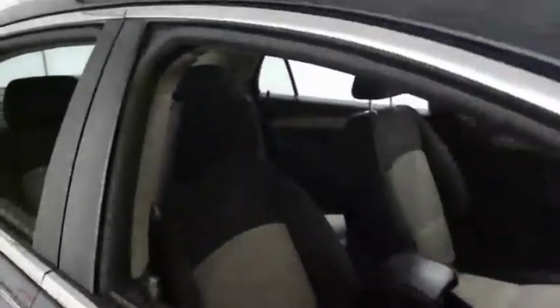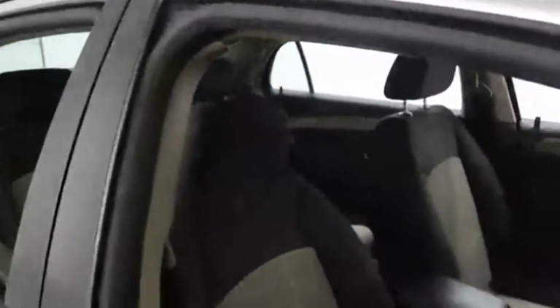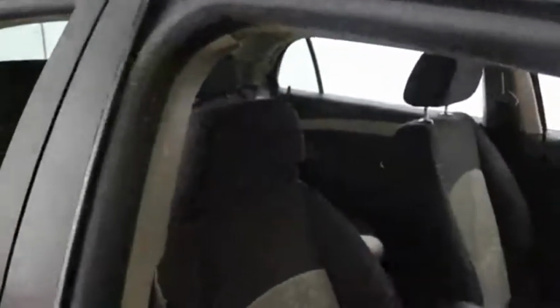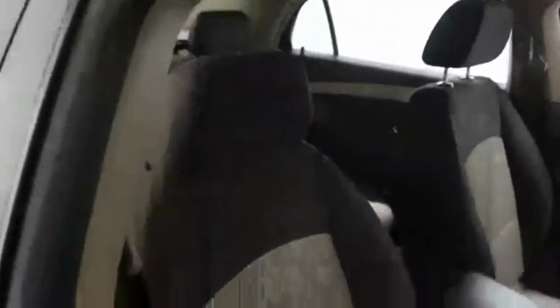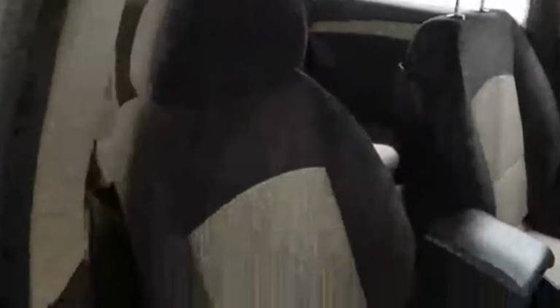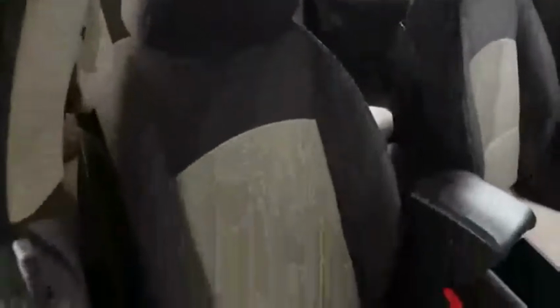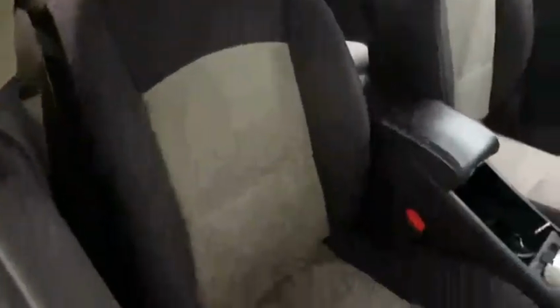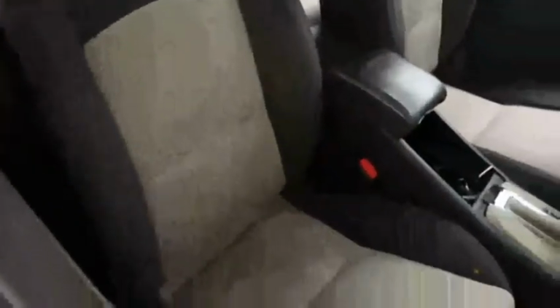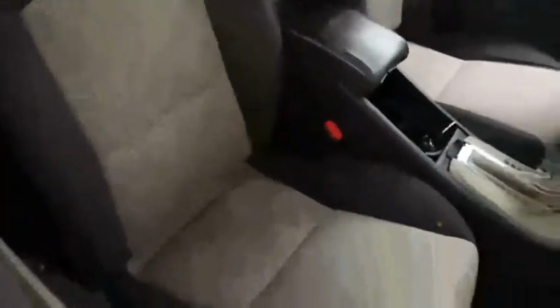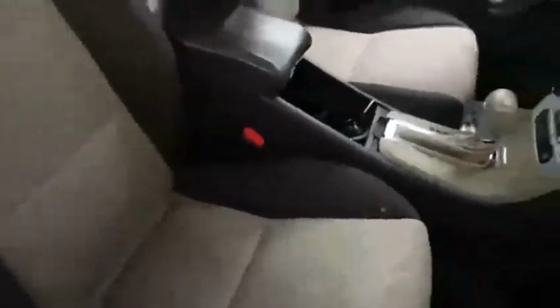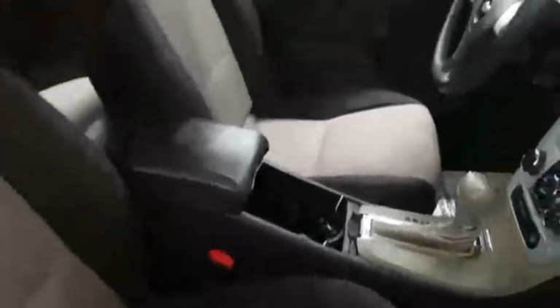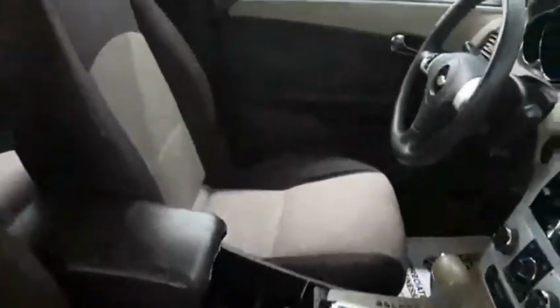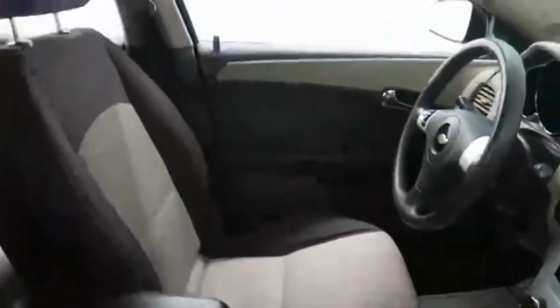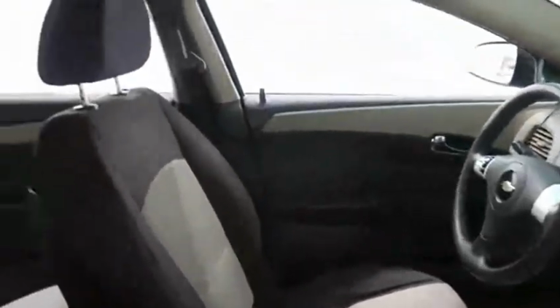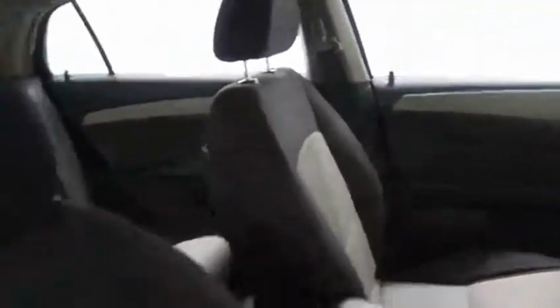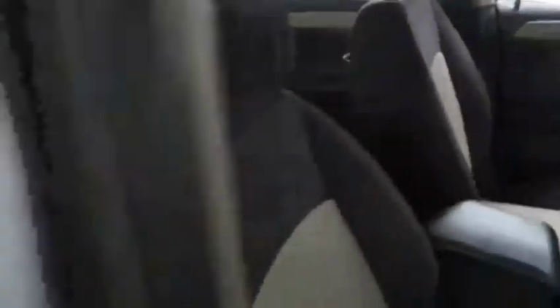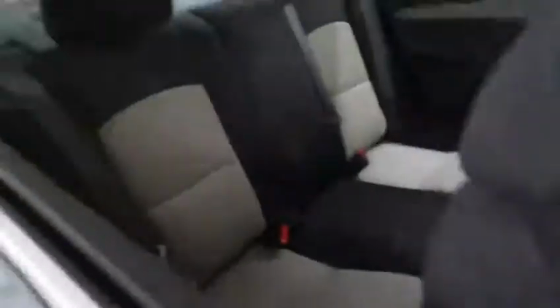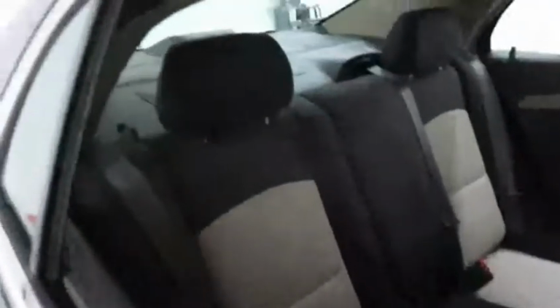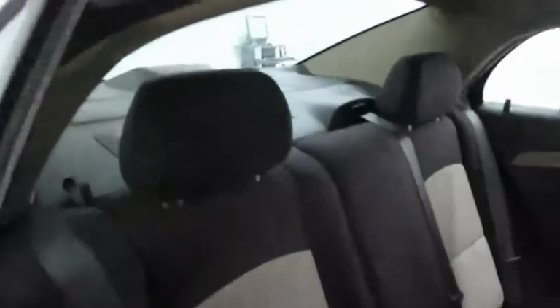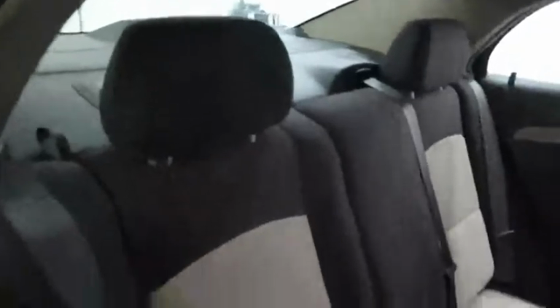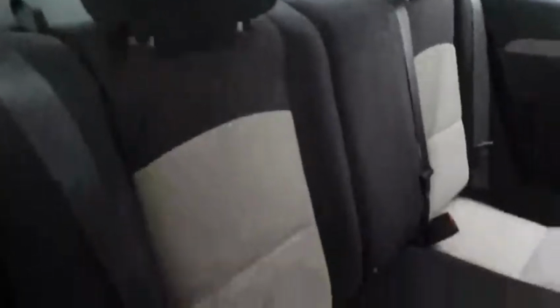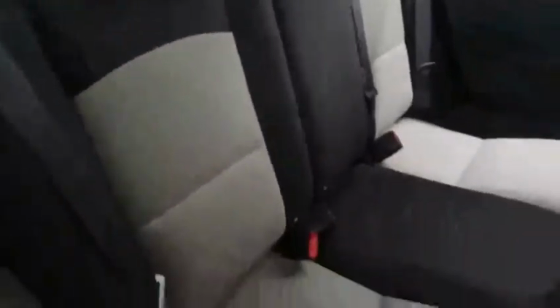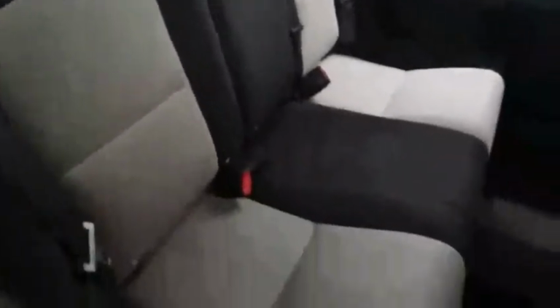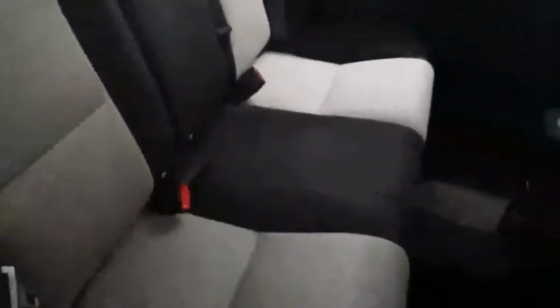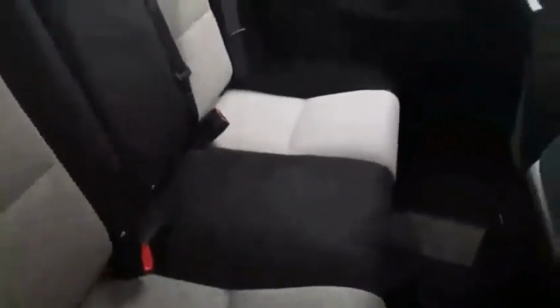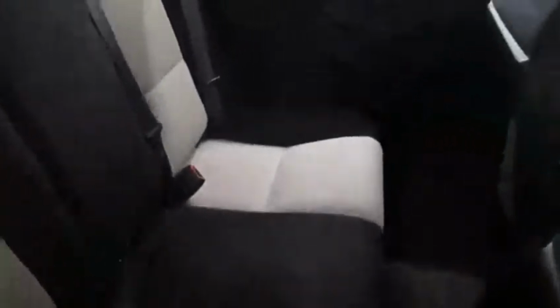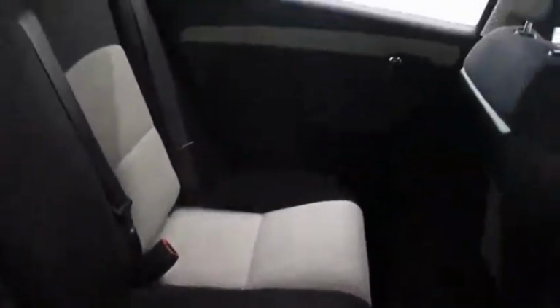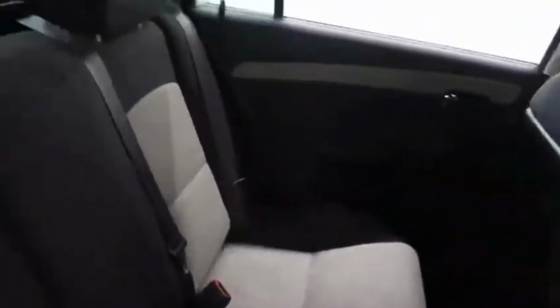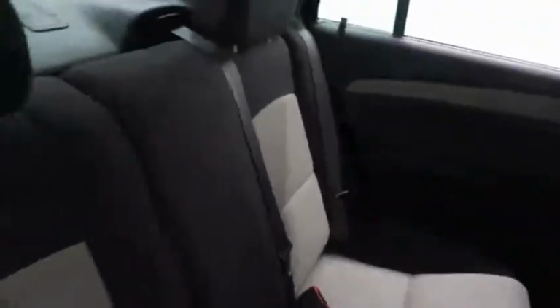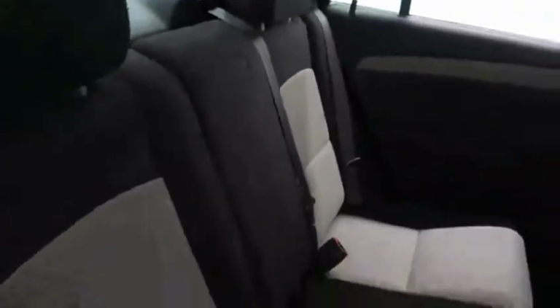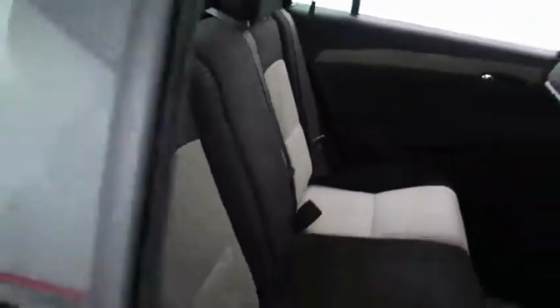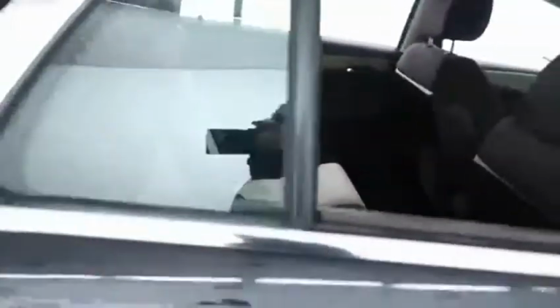Inside you have a tan and black cloth upholstery that's in fantastic condition. You've got seating for two up front and seating for three in the second row, making this a five passenger Malibu.